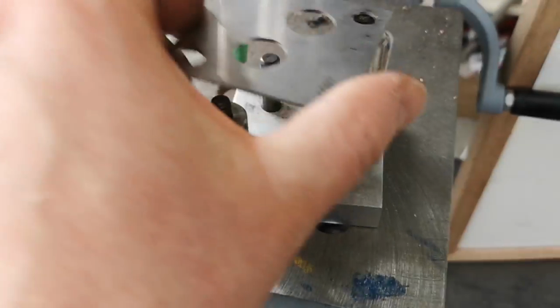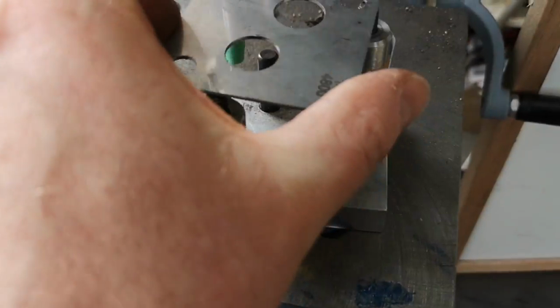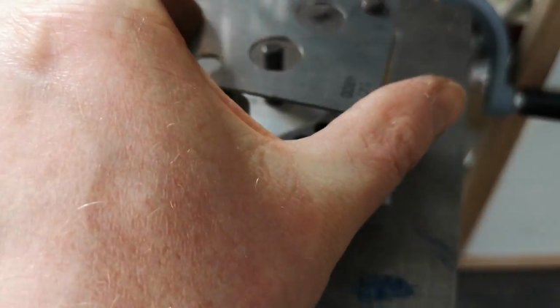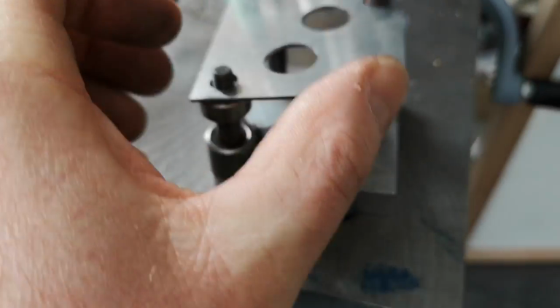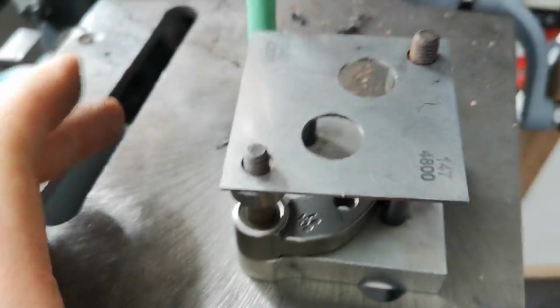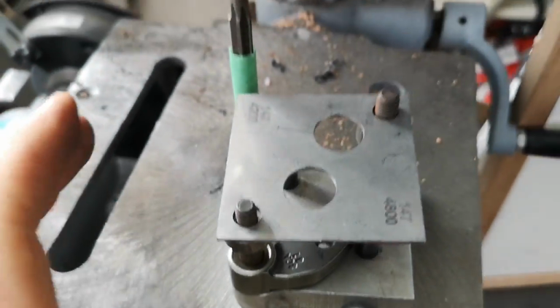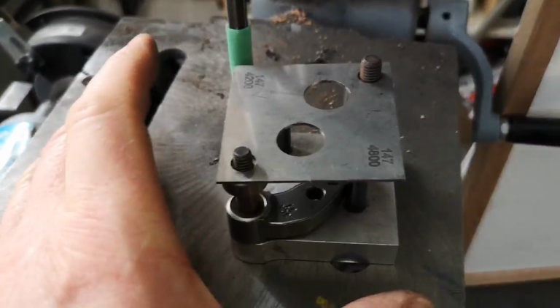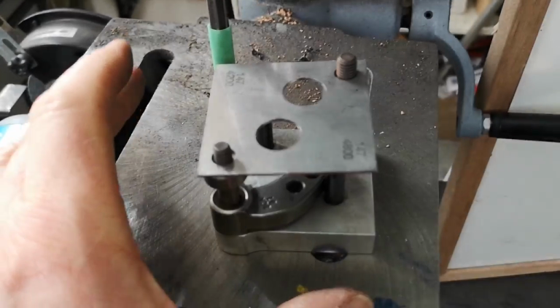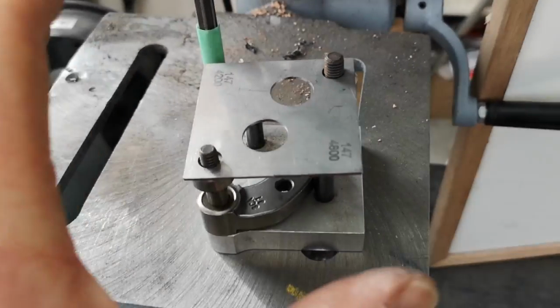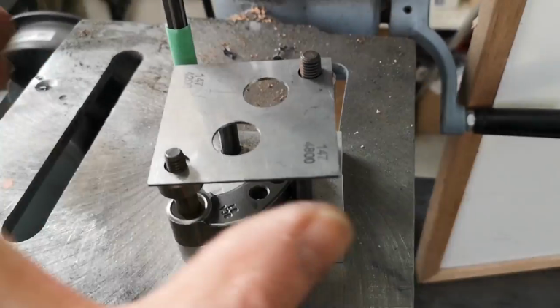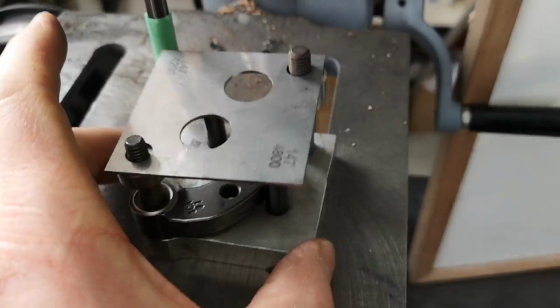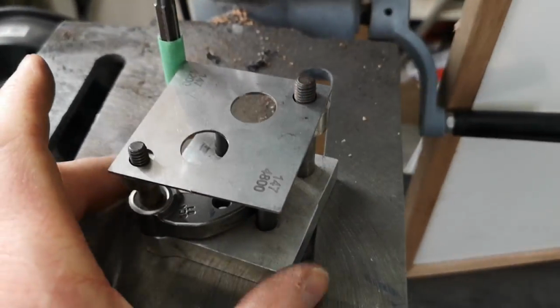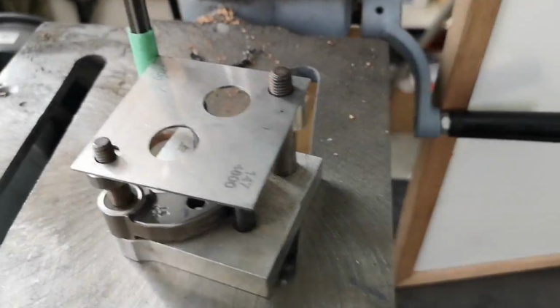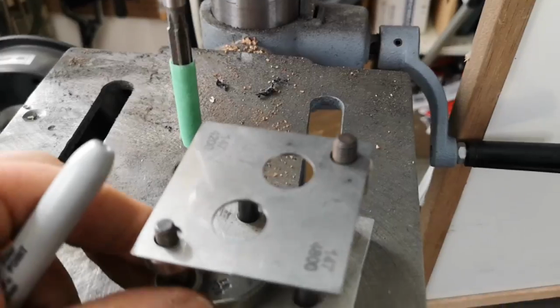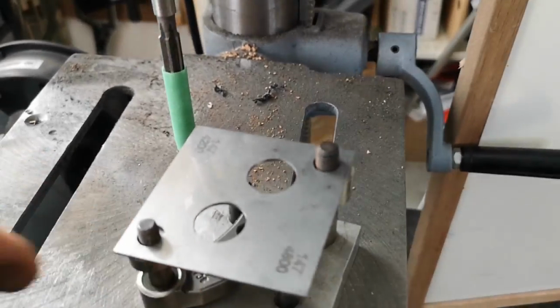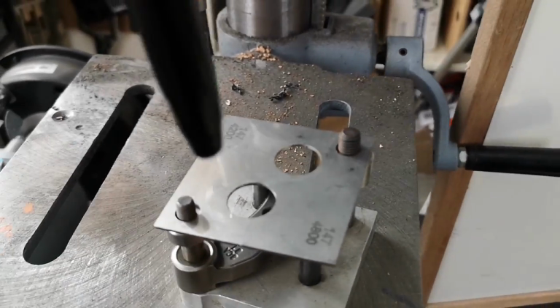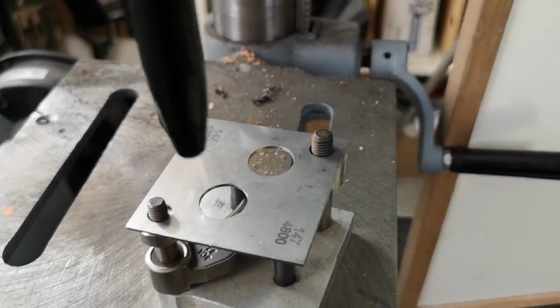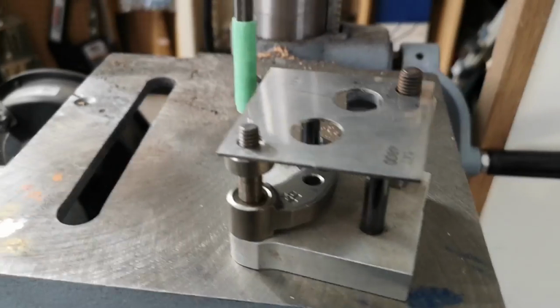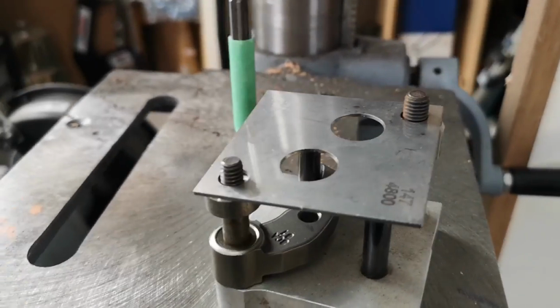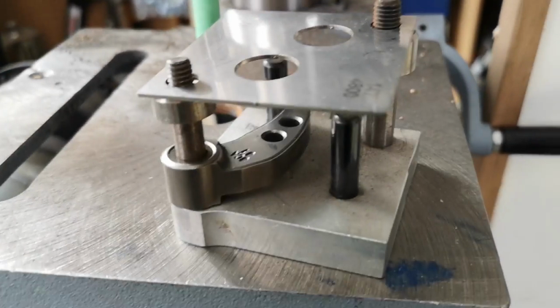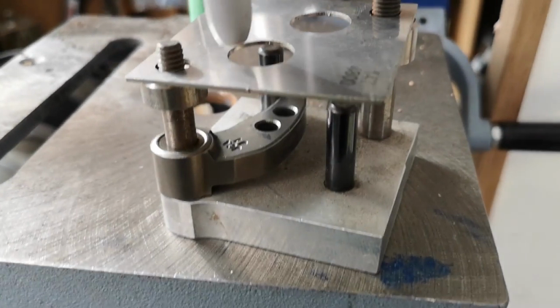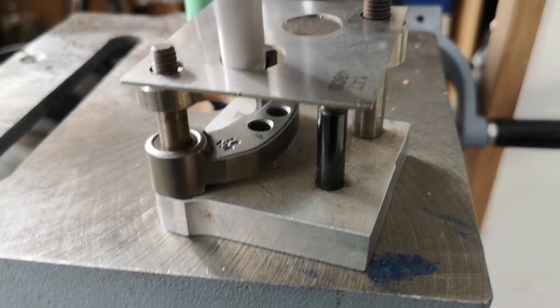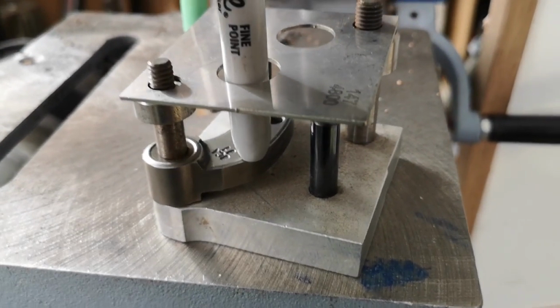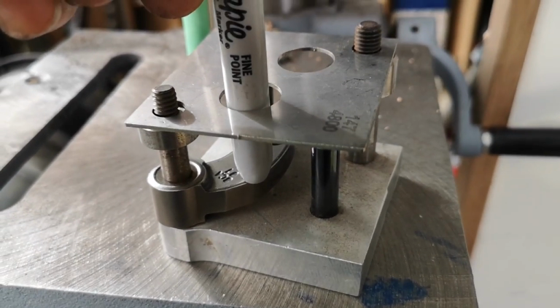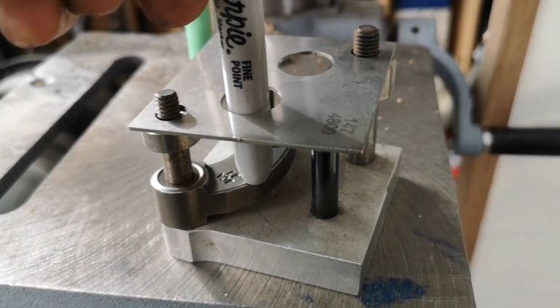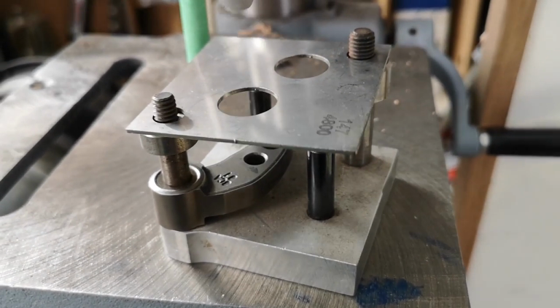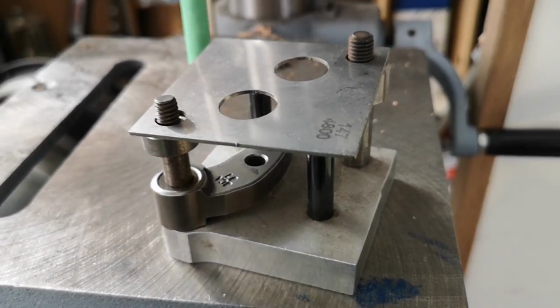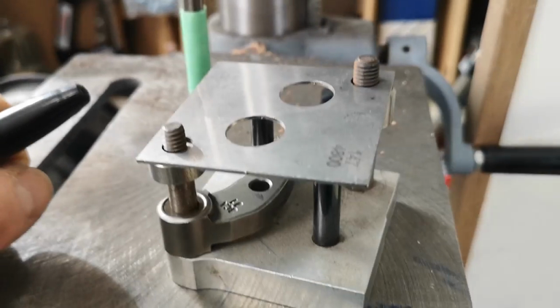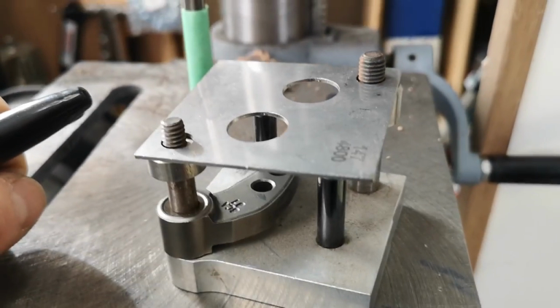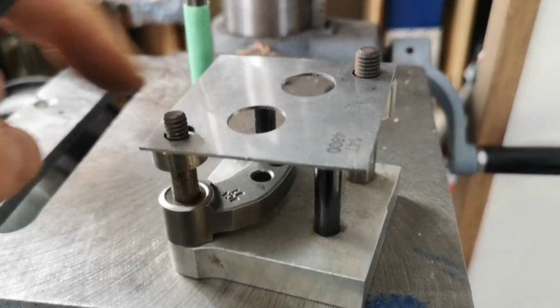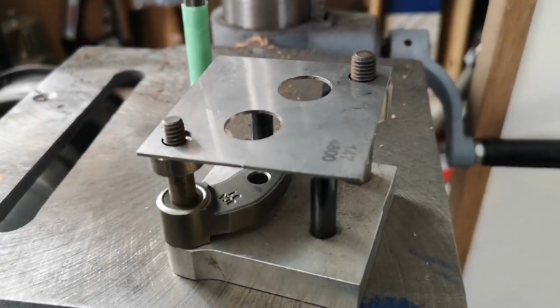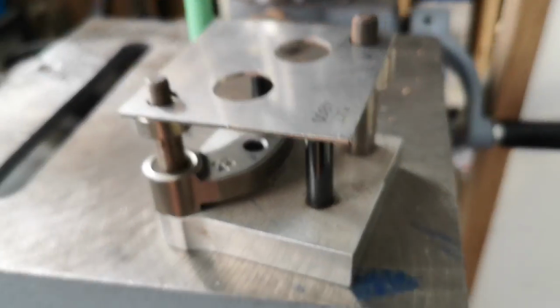And how you used to do it - with the sanding drum you would plunge down in here and it would get the notch for the engine speed that you want.